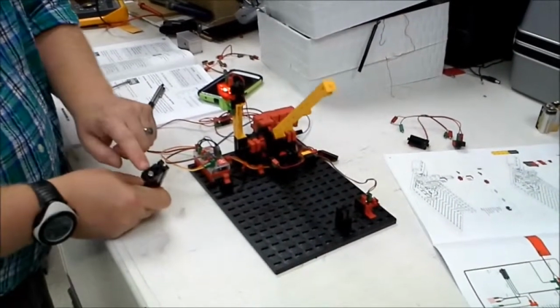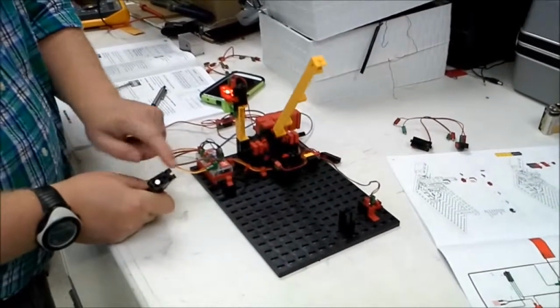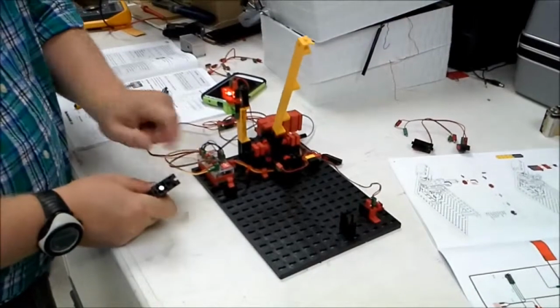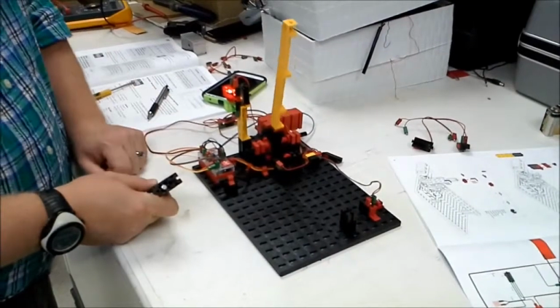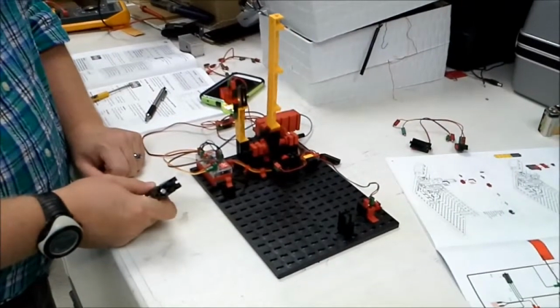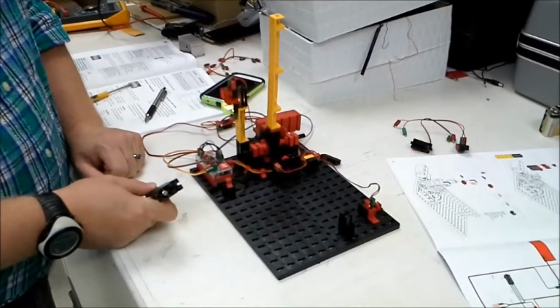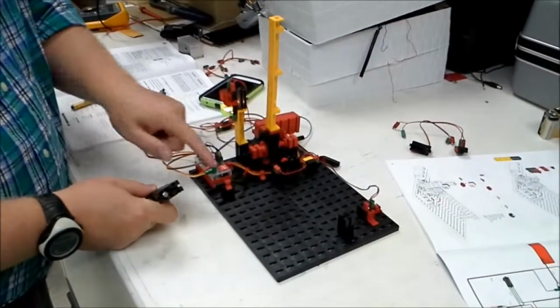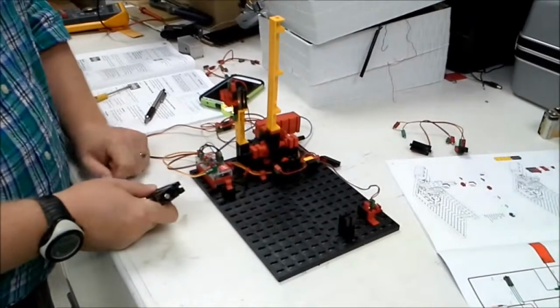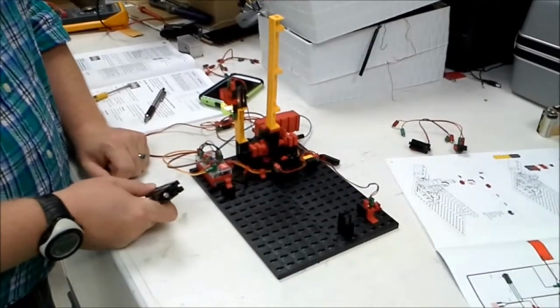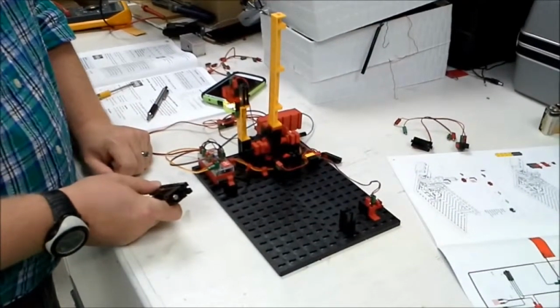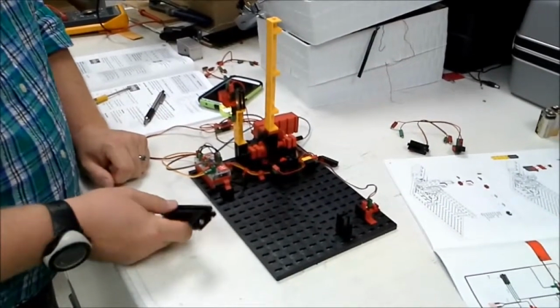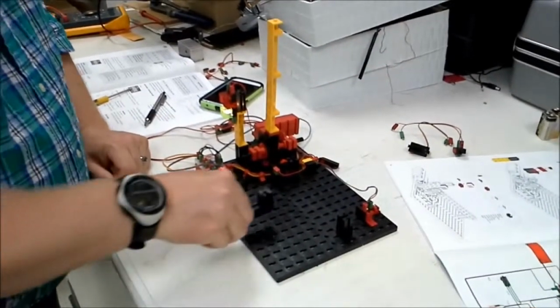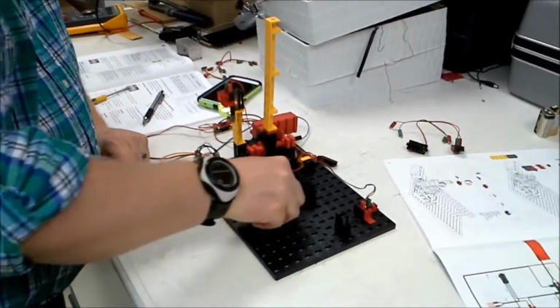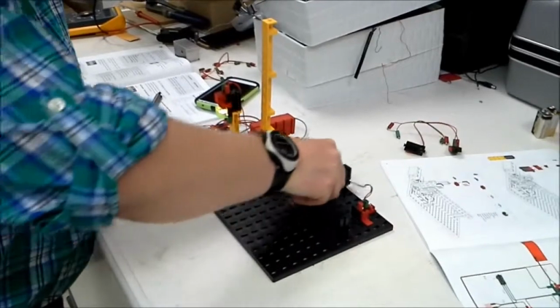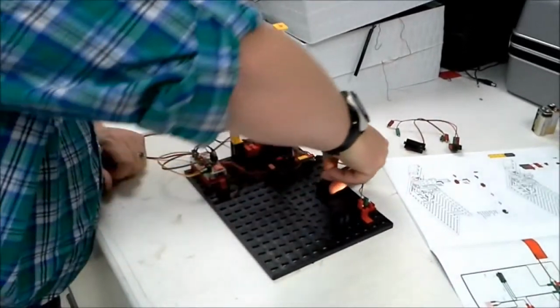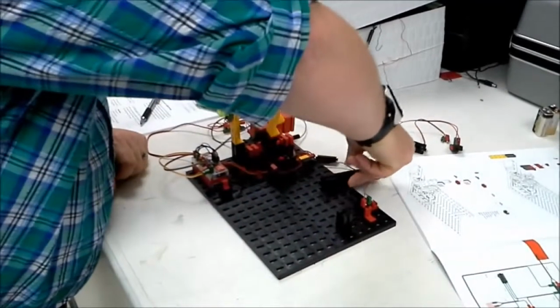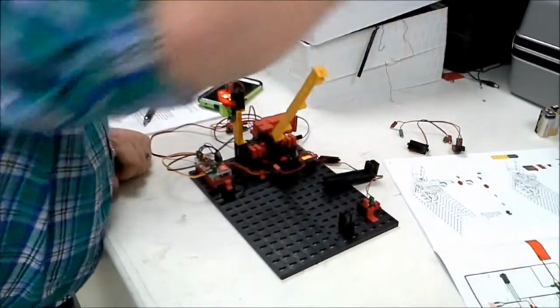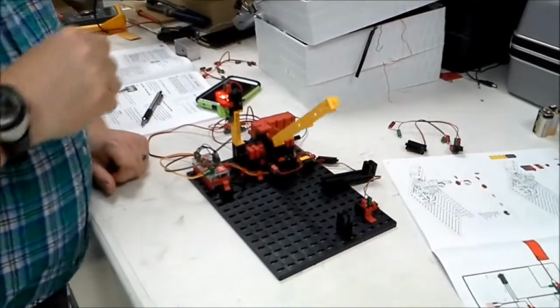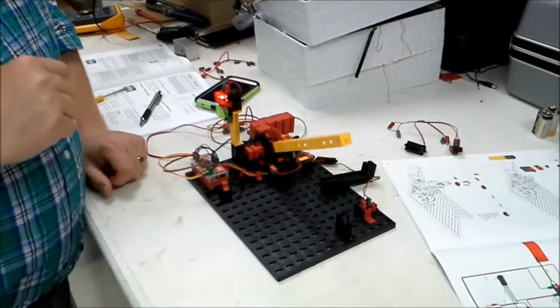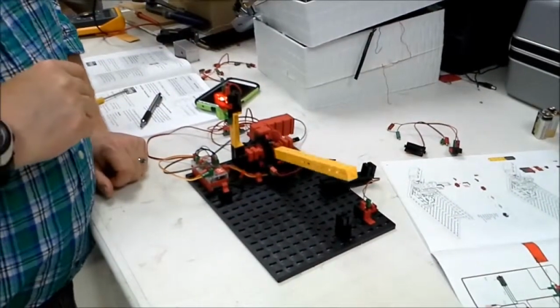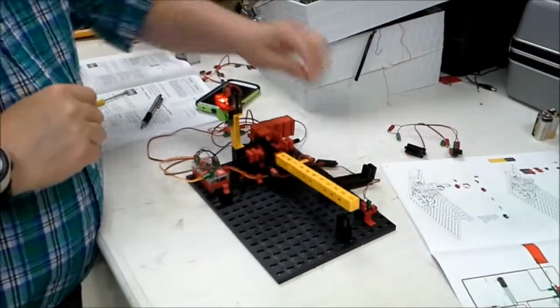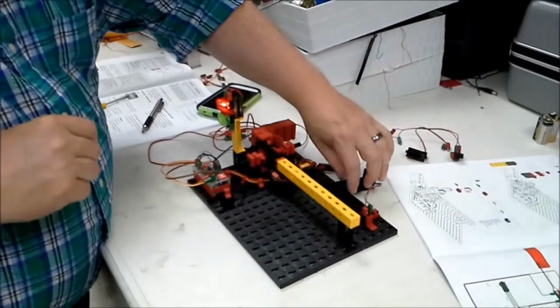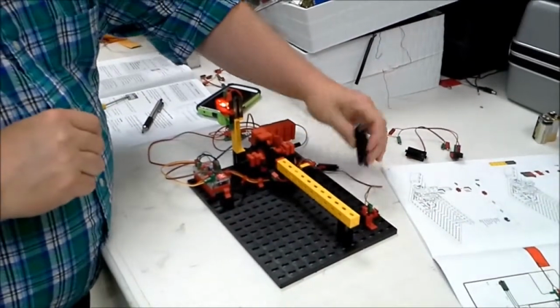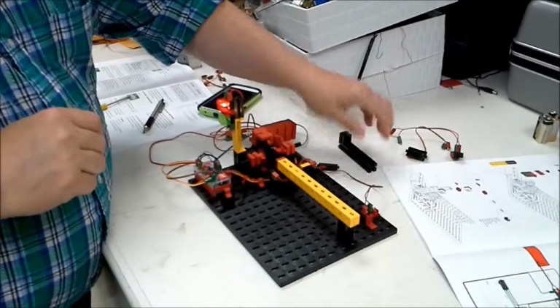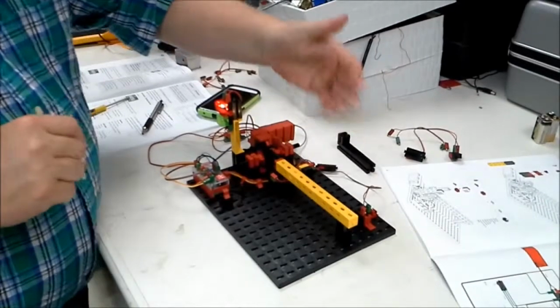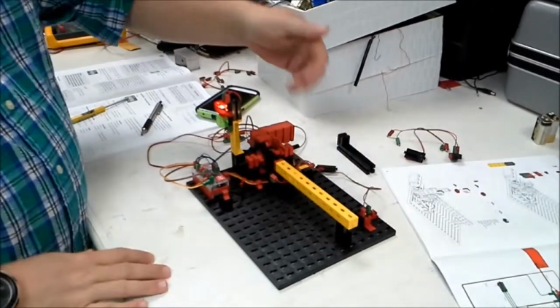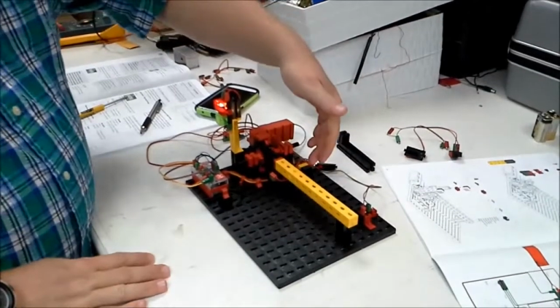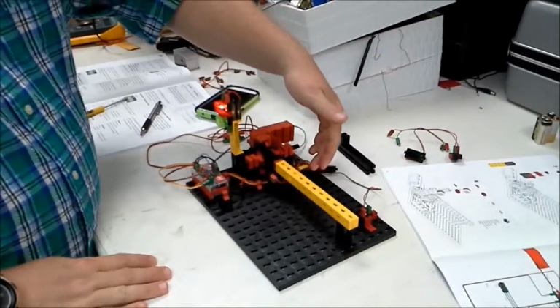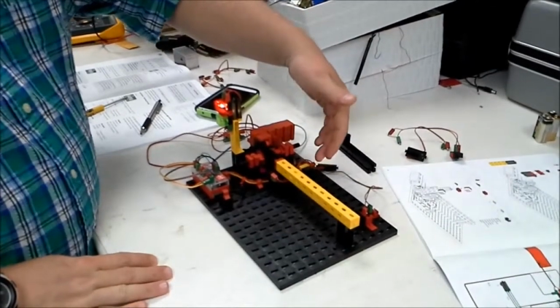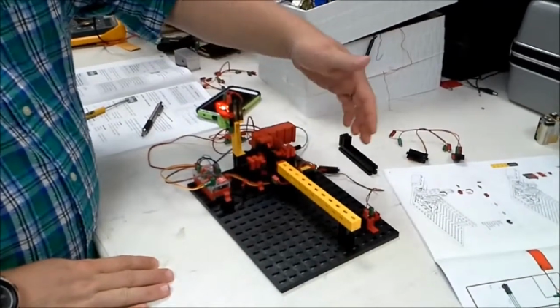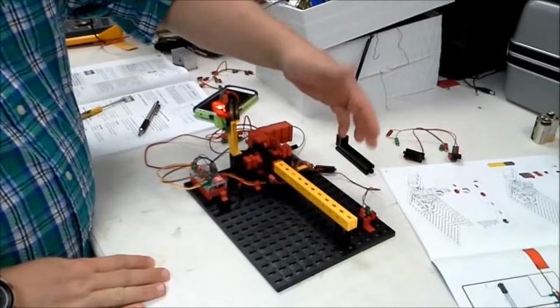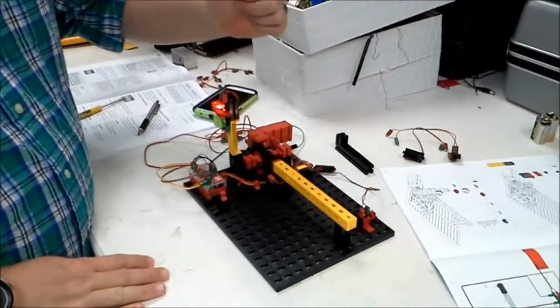I use a magnet here with a reed sensor. I'm now able to pass. And the gate comes back down once this signal has been broken and then re-established.